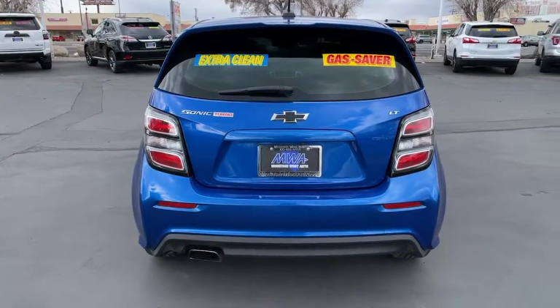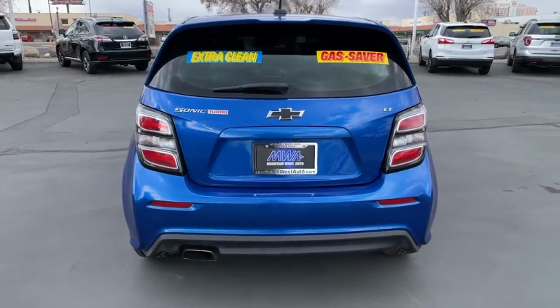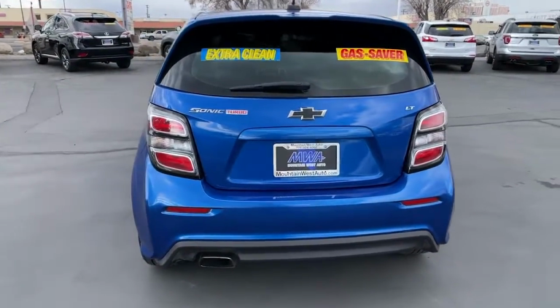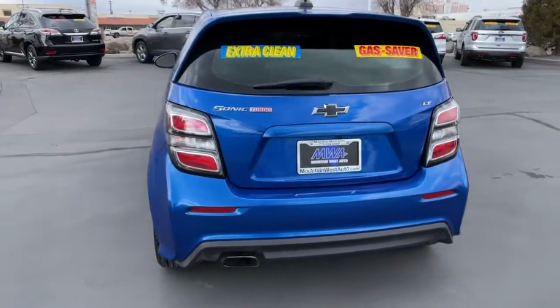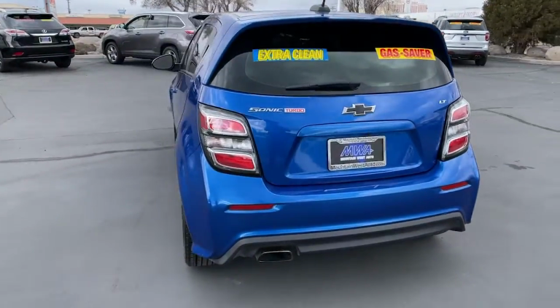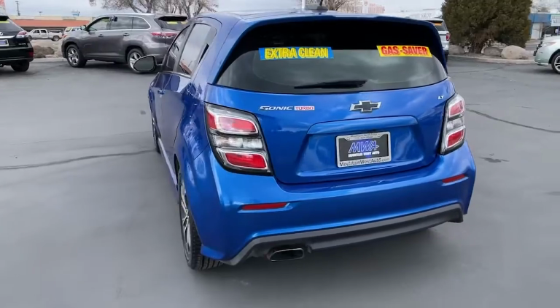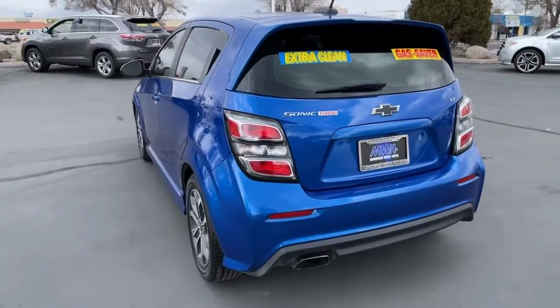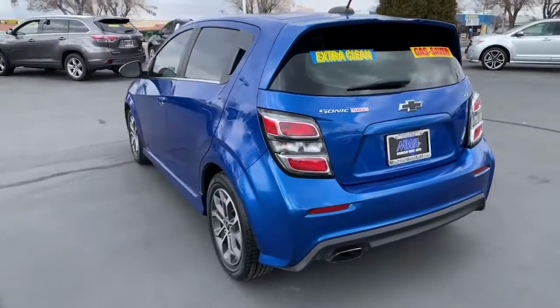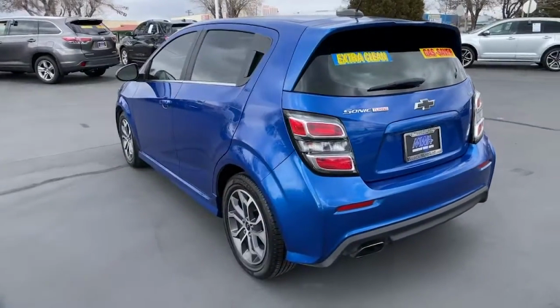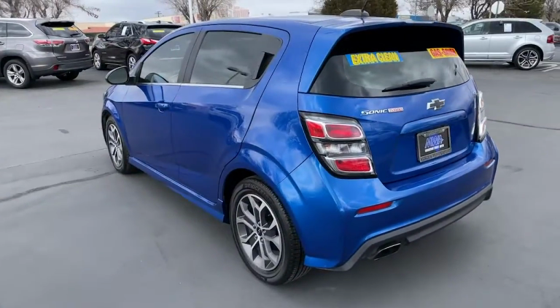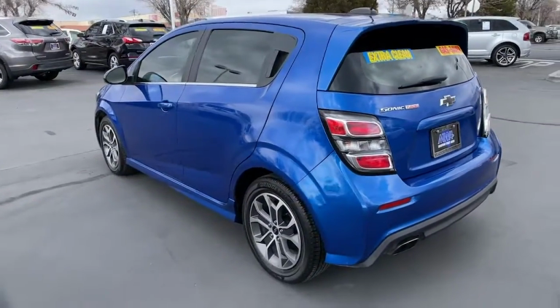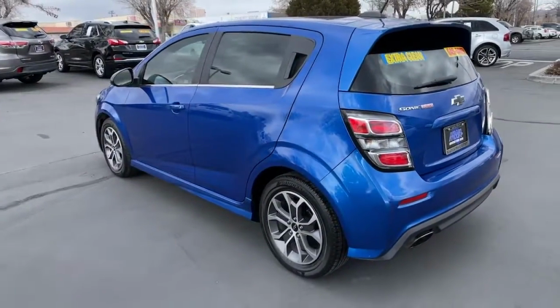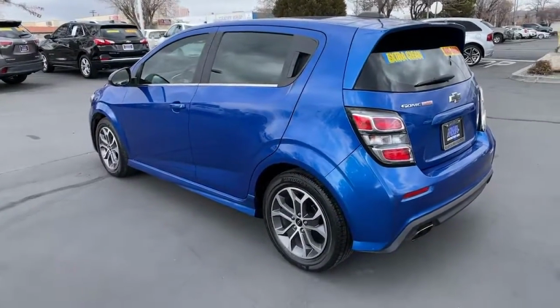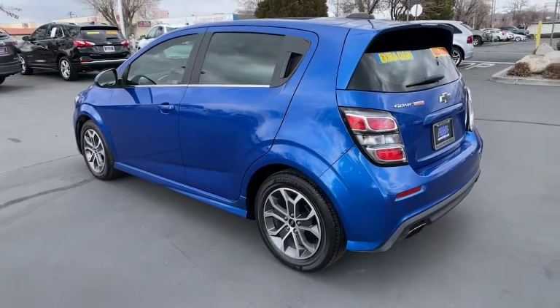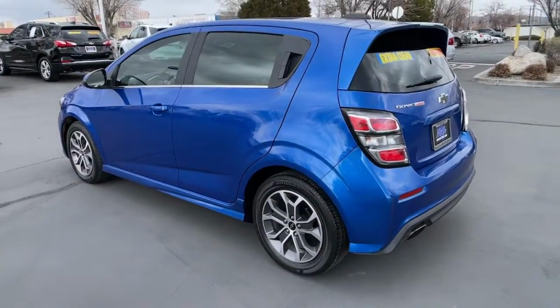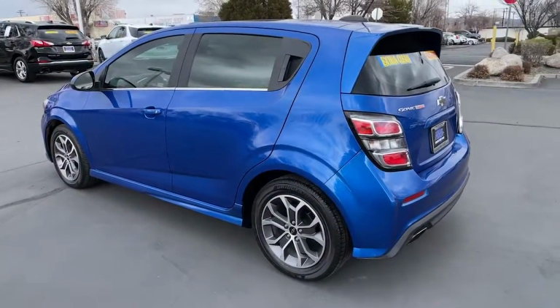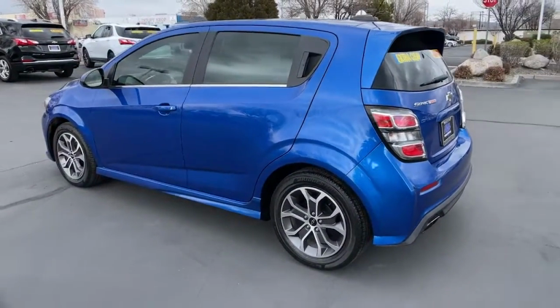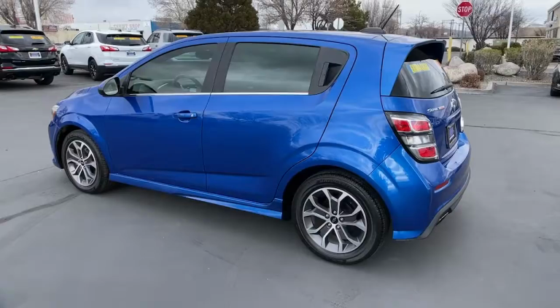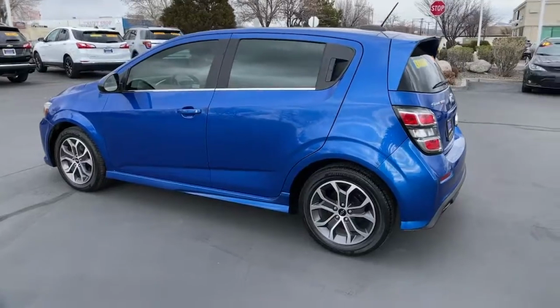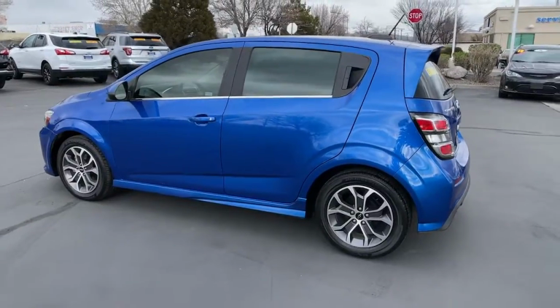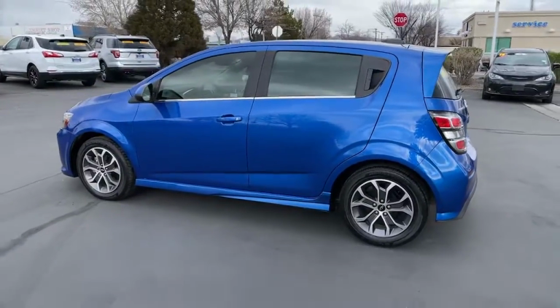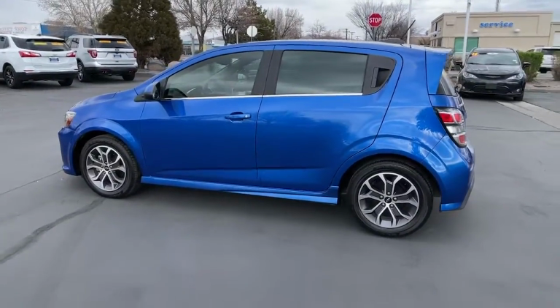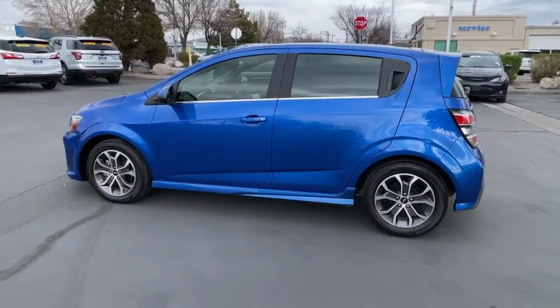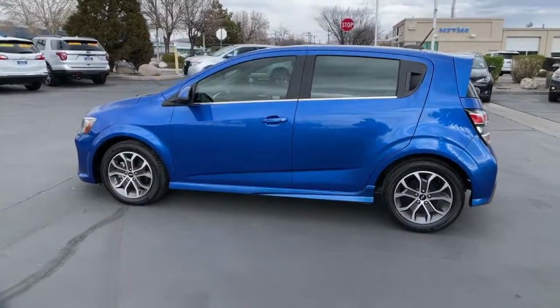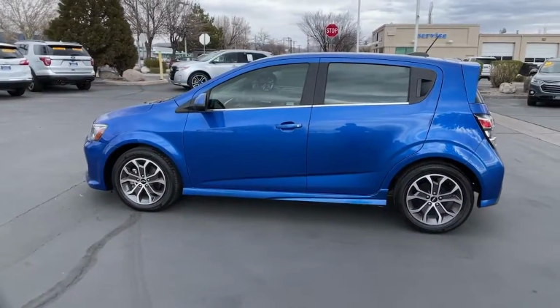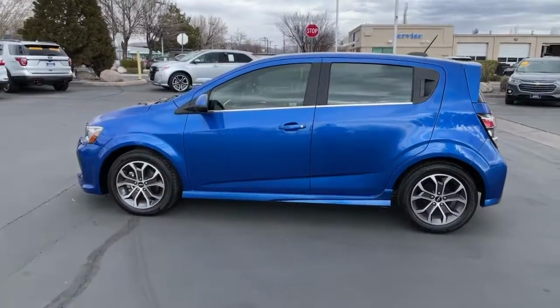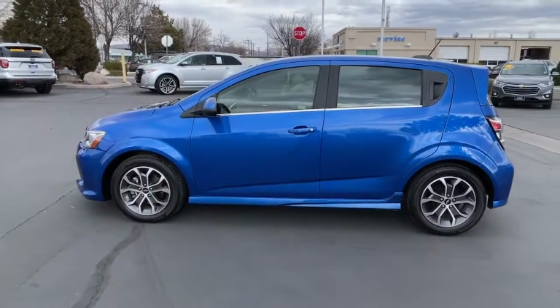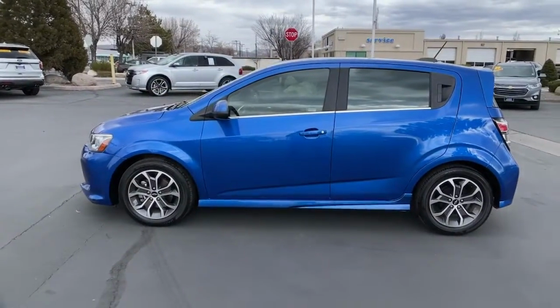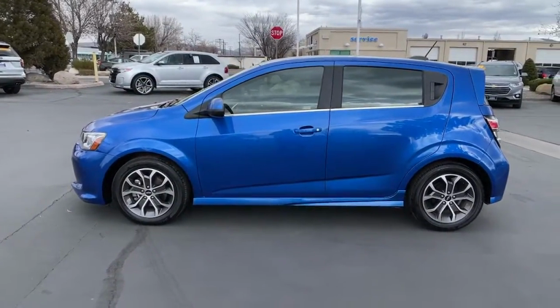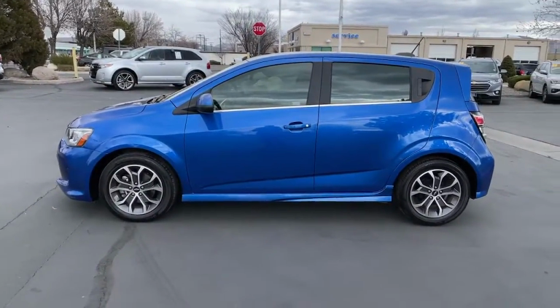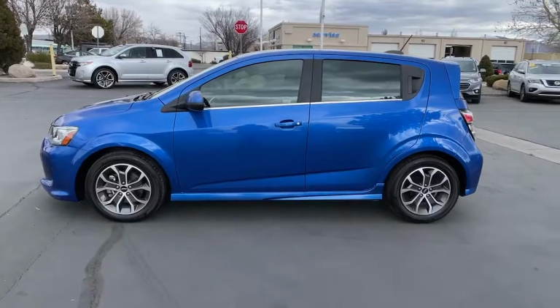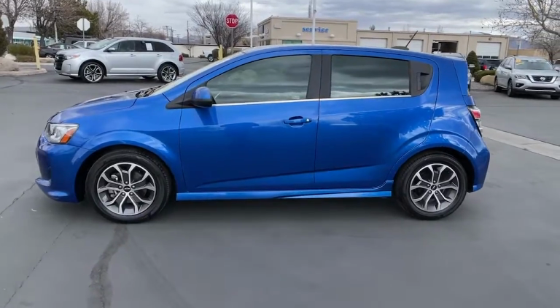The following are some of this vehicle's highlighted options: tire pressure monitoring system, cruise control, power steering. Express your zest for life in vibrant color and style. Get behind the wheel of the Sonic.